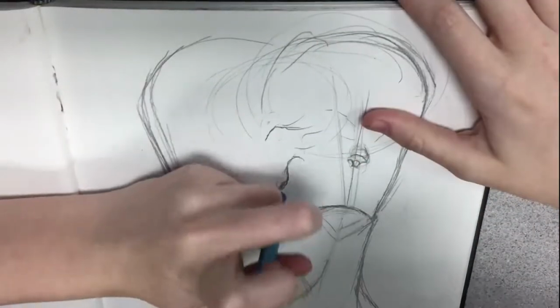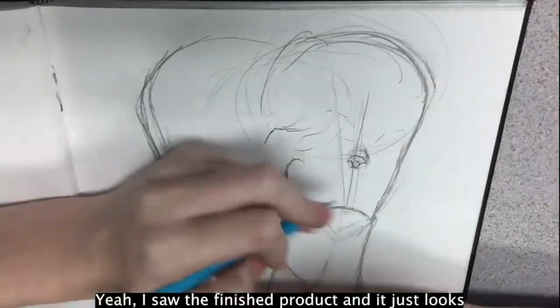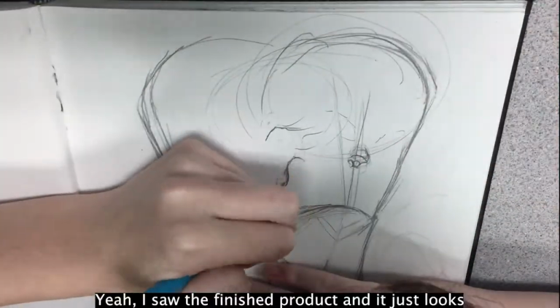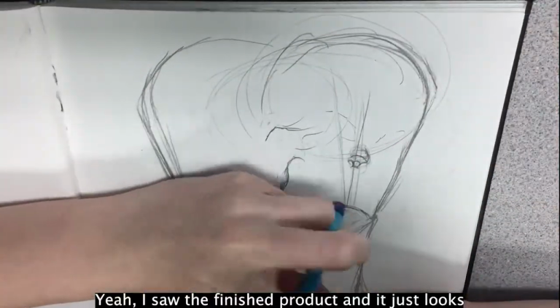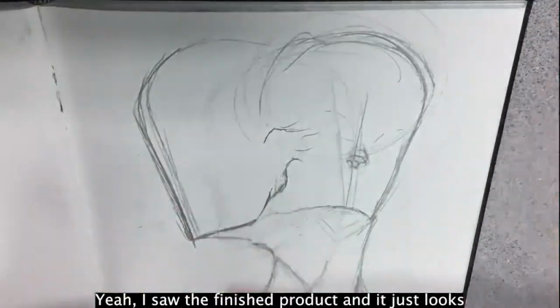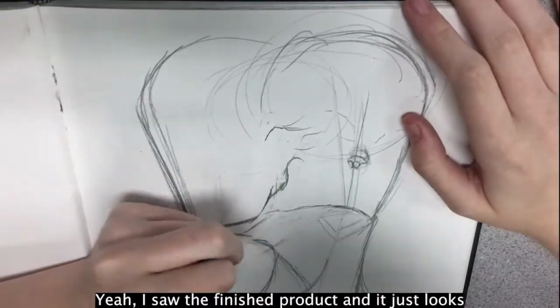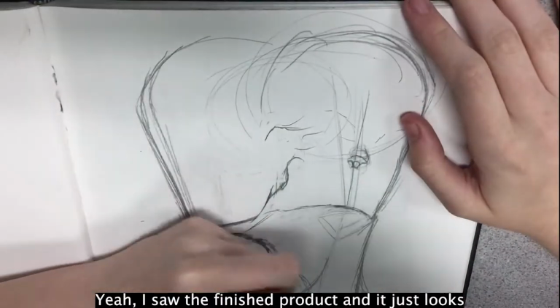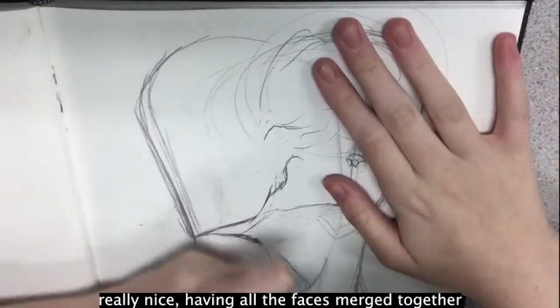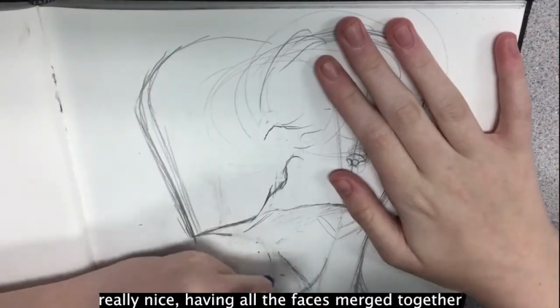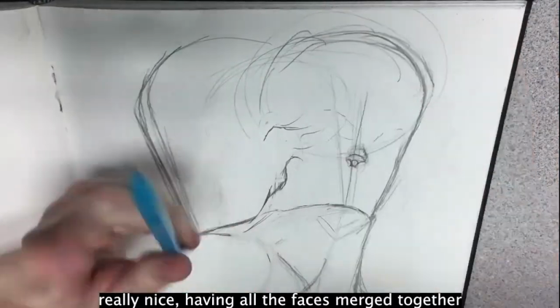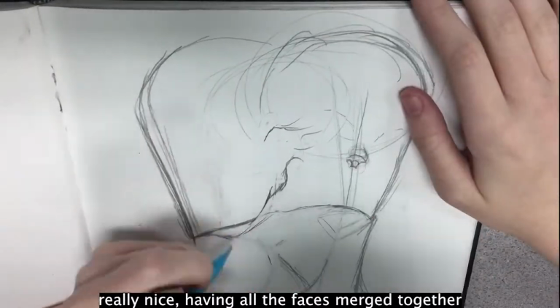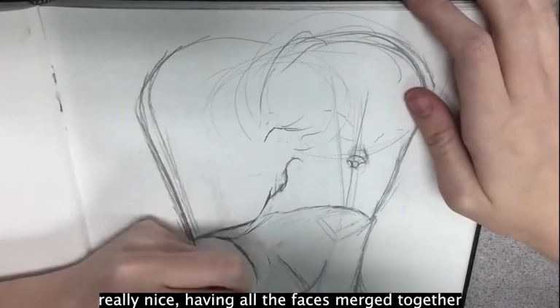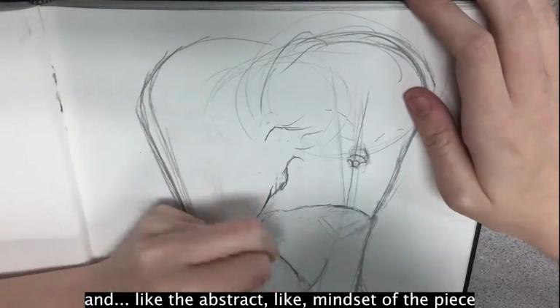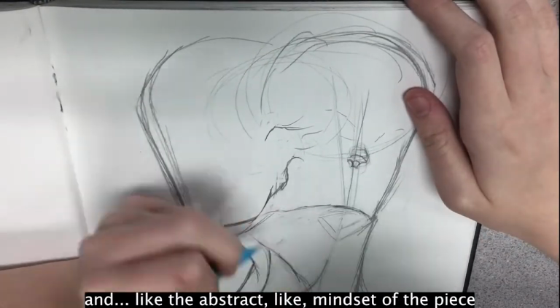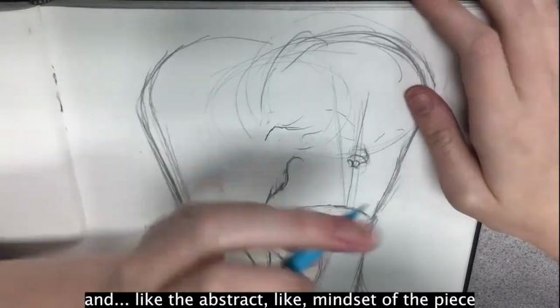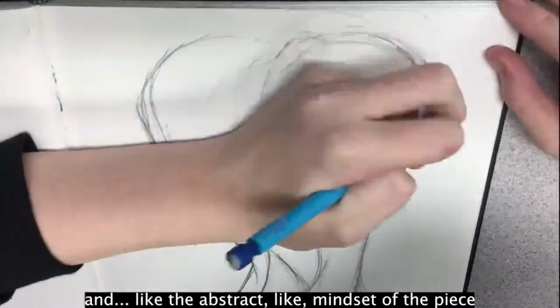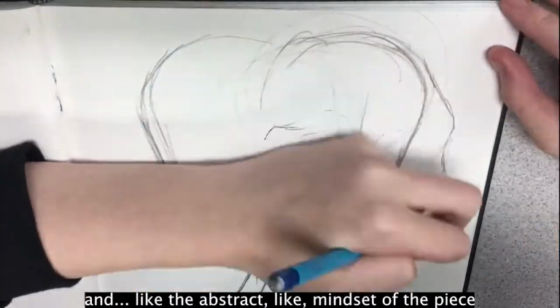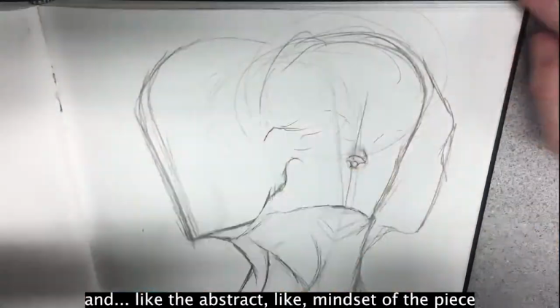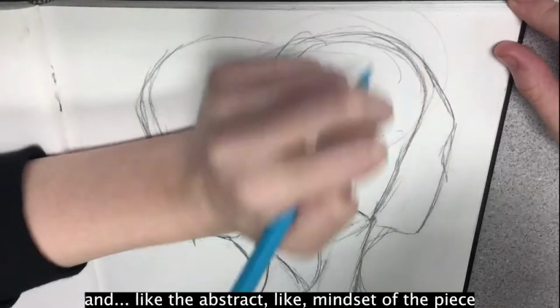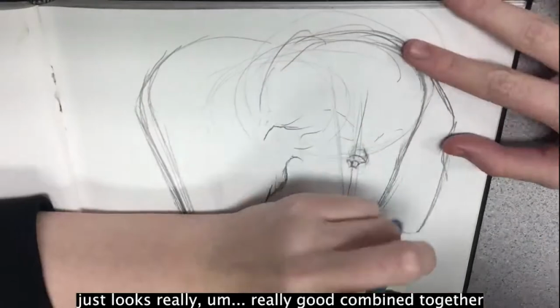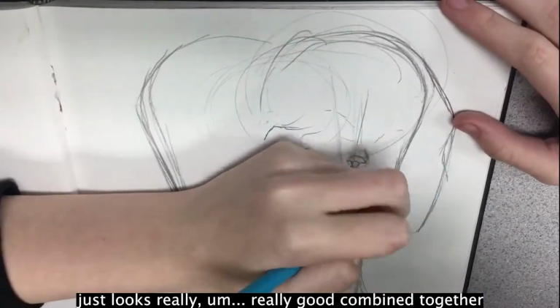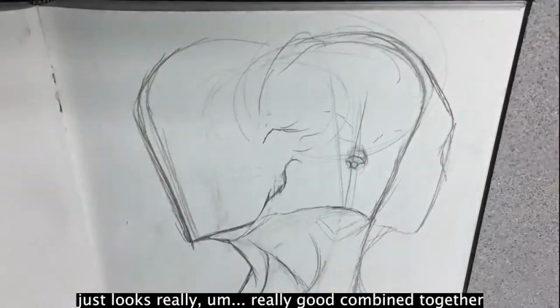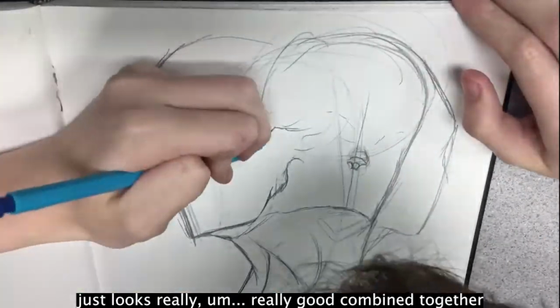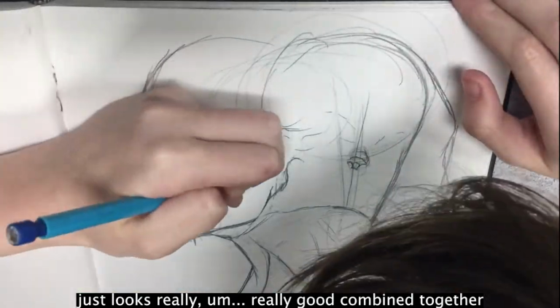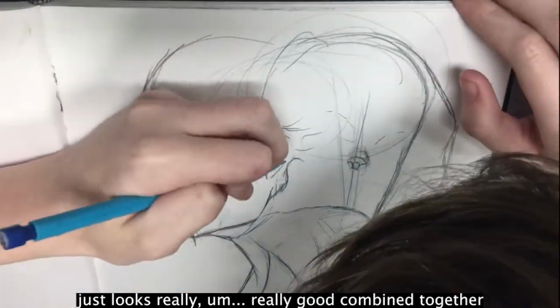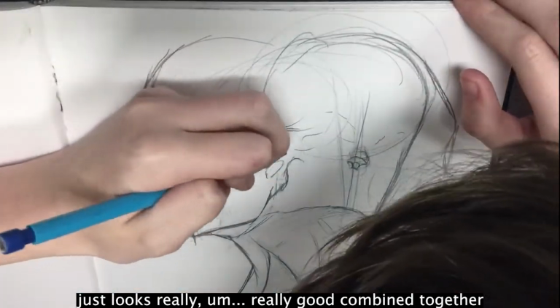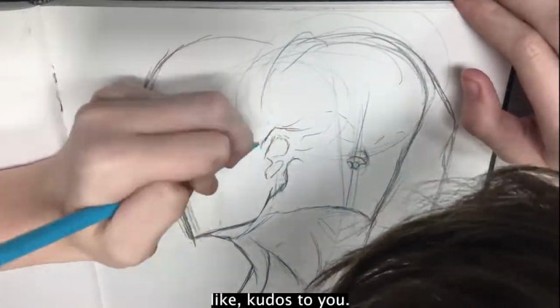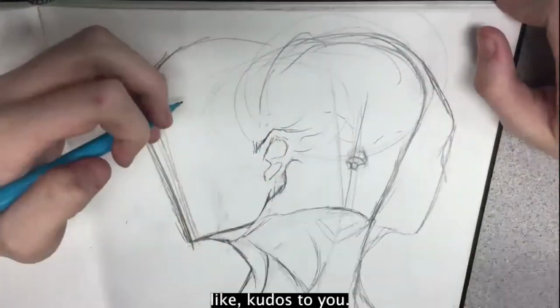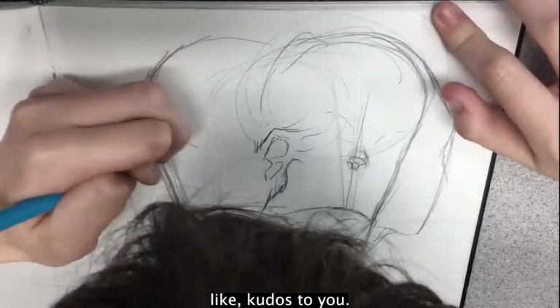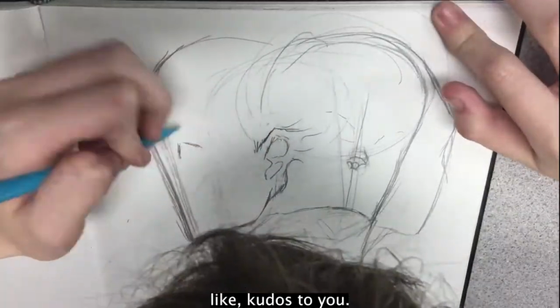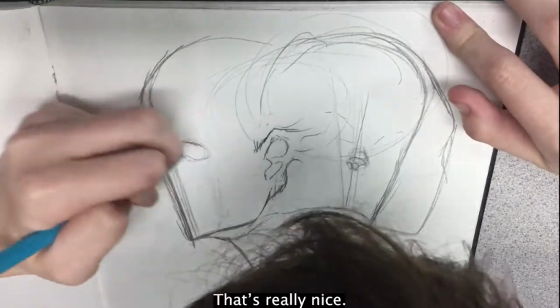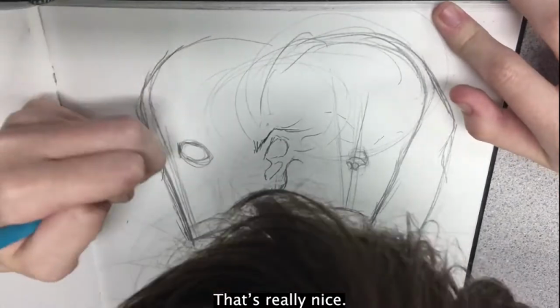I saw the finished product and it just looks really nice having all the faces merged together, and the abstract mindset of the piece just looks really good combined together — kudos to you, that's really nice.